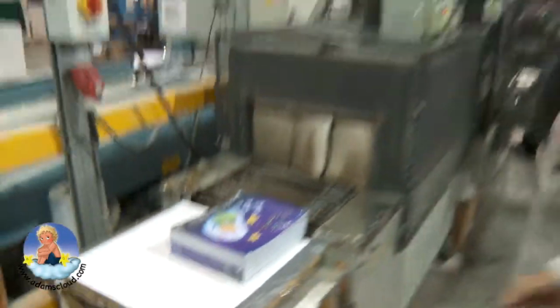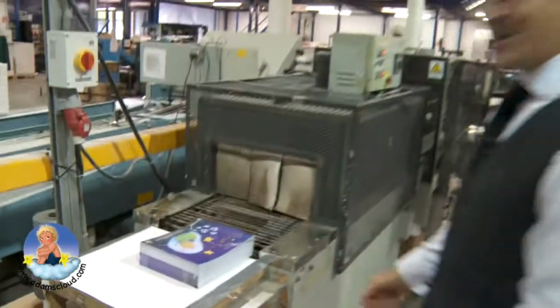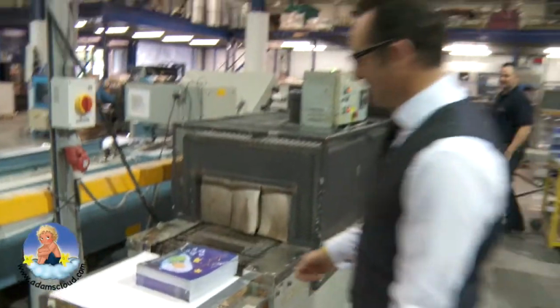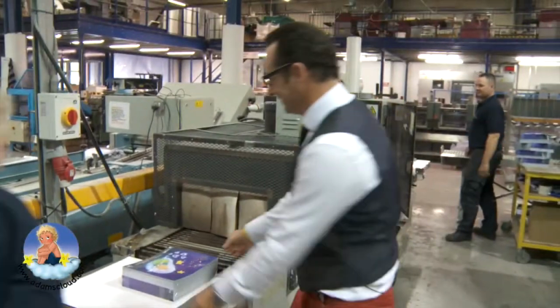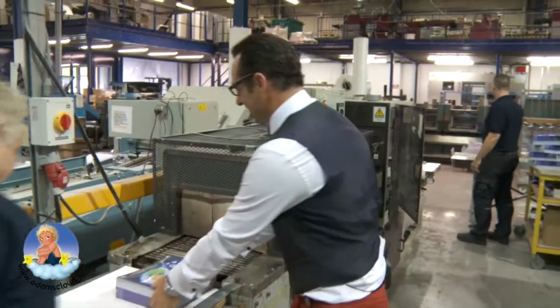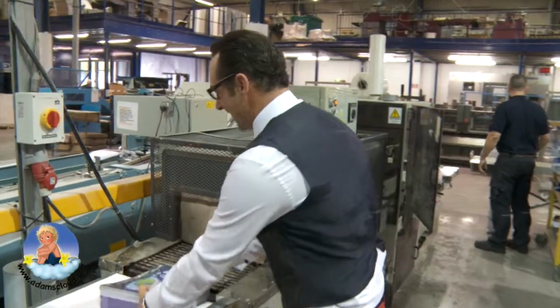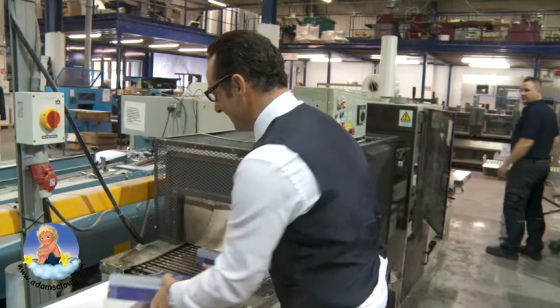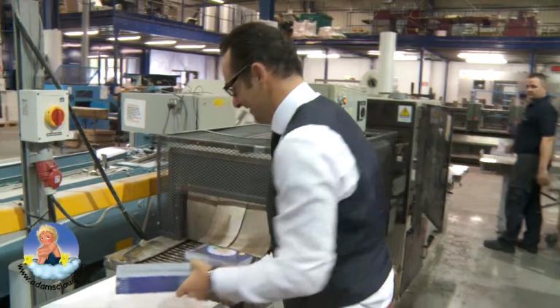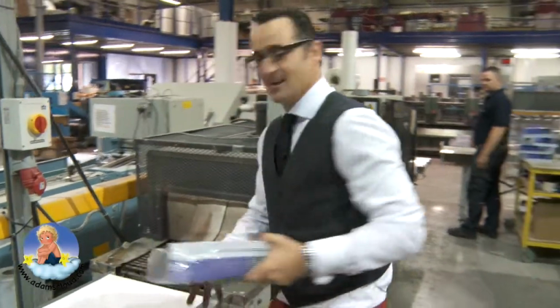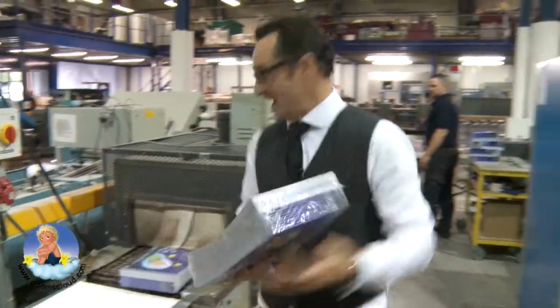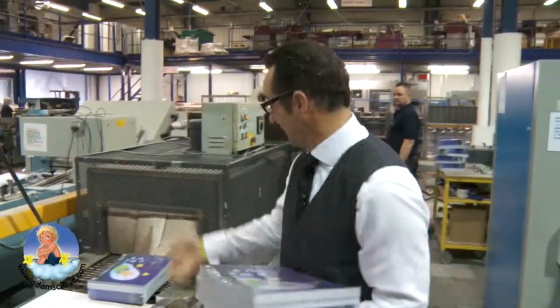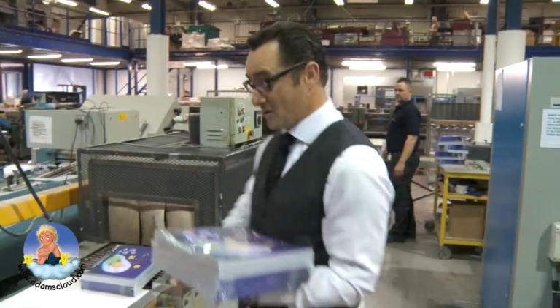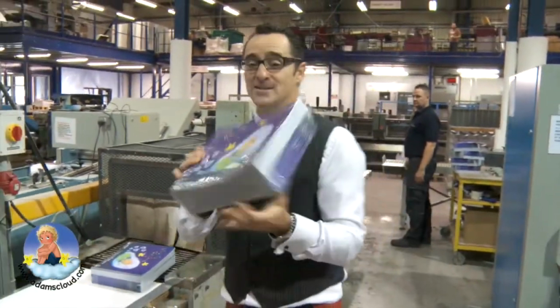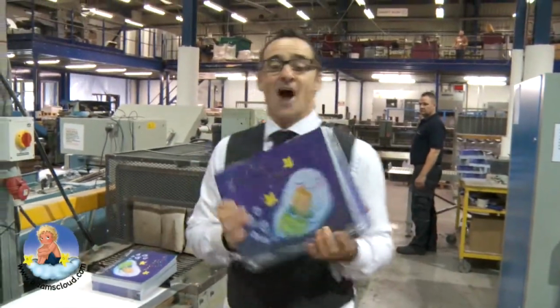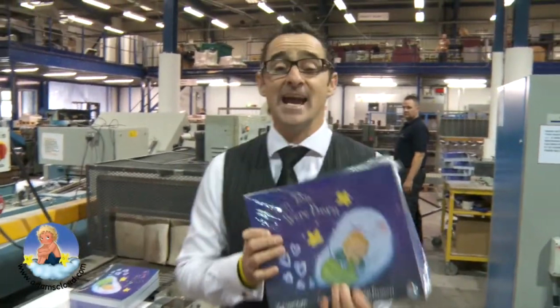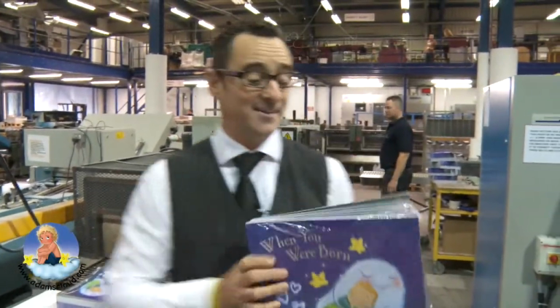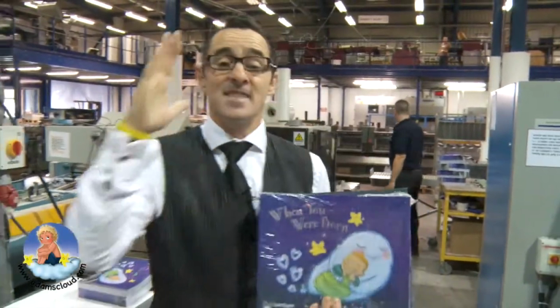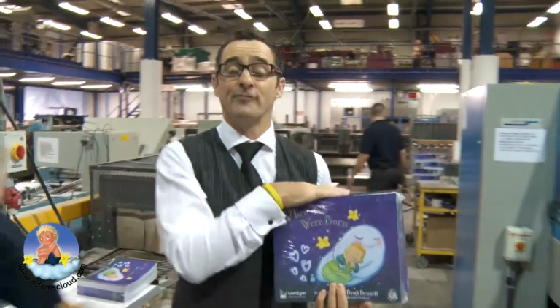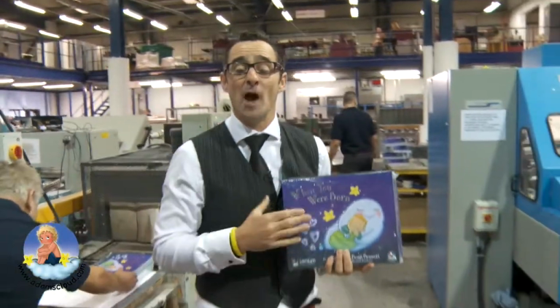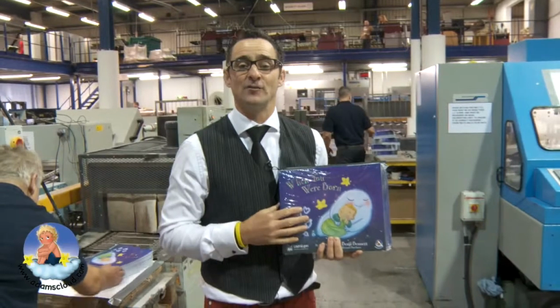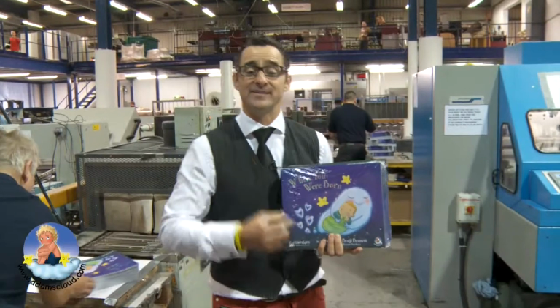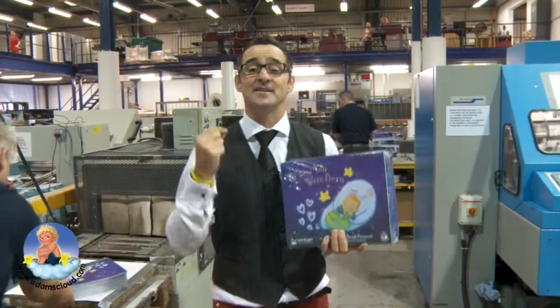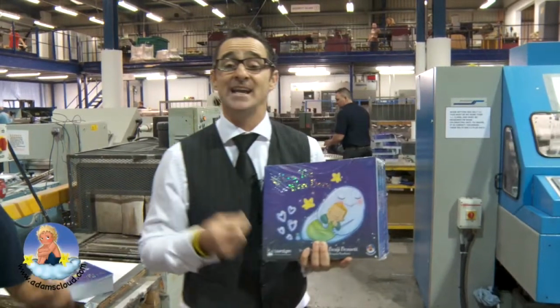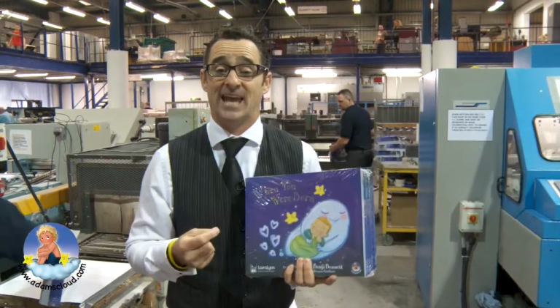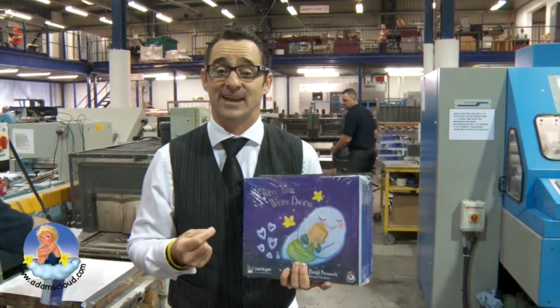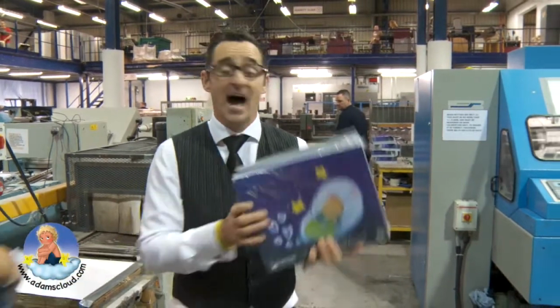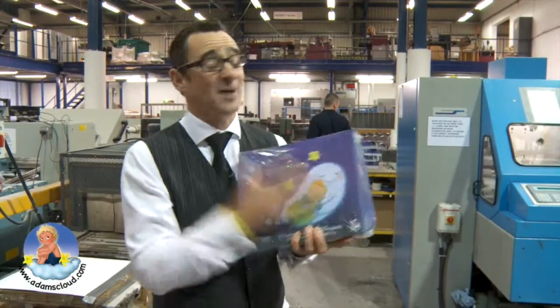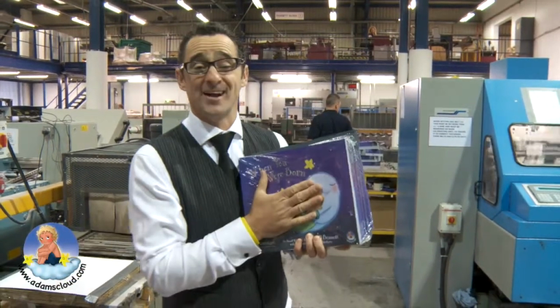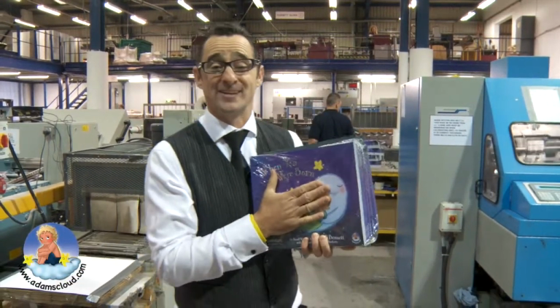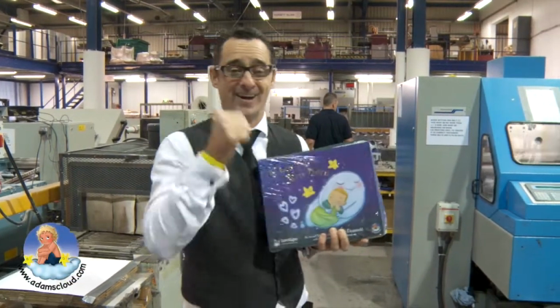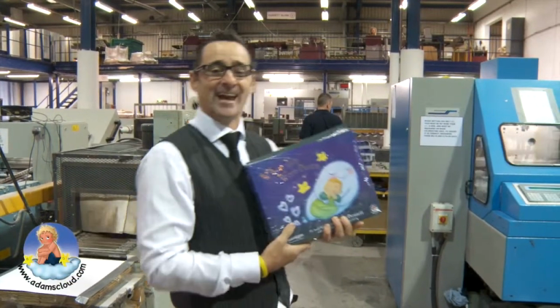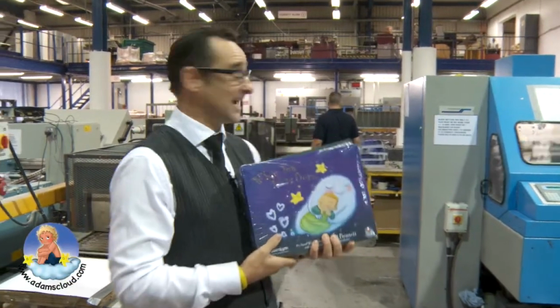I'm going to take these — there's even more coming out. I'm going to take these first copies off the press. I'm going to sign and dedicate these. I'm so excited about this book, I can't tell you.